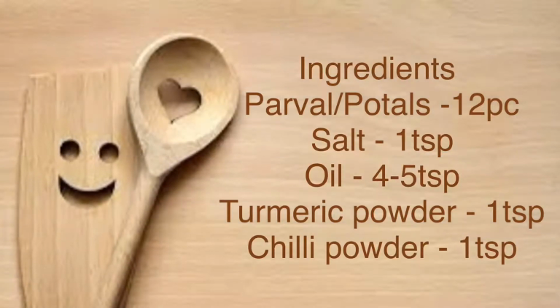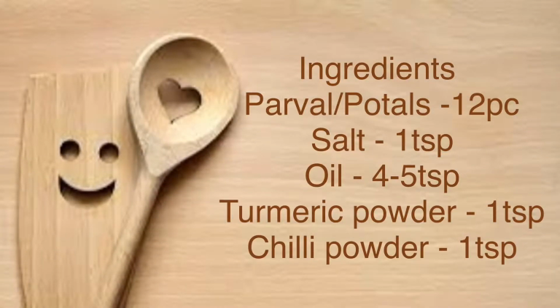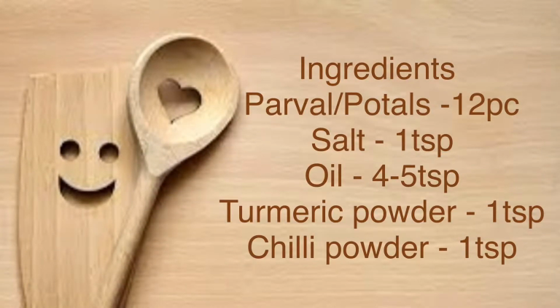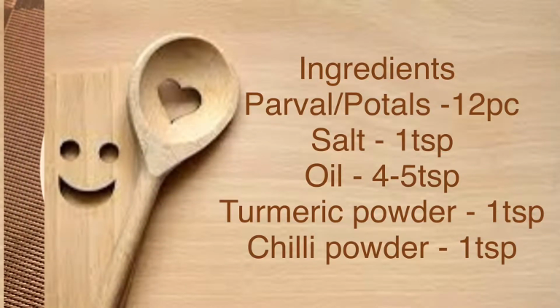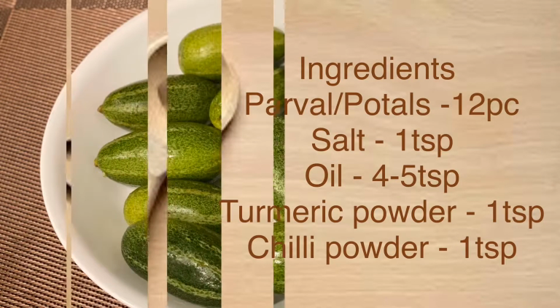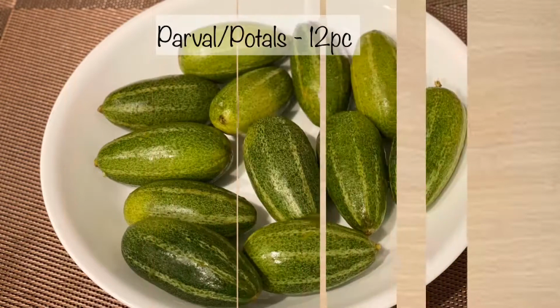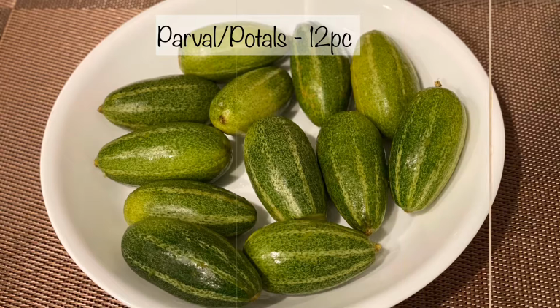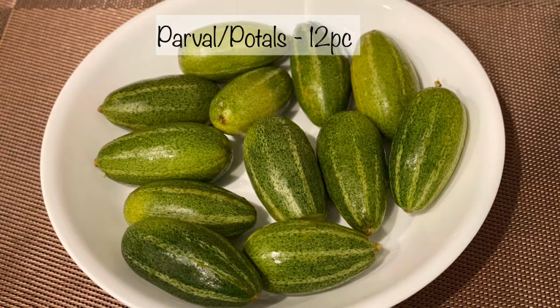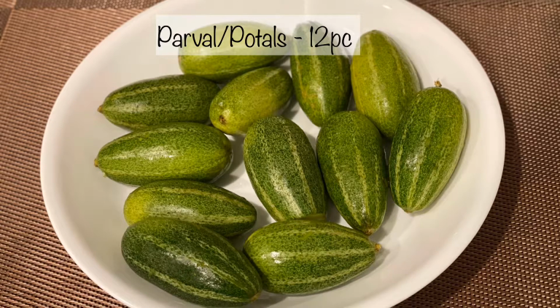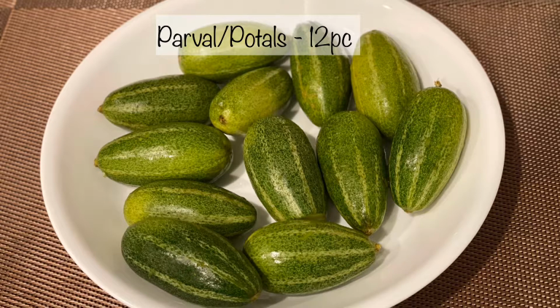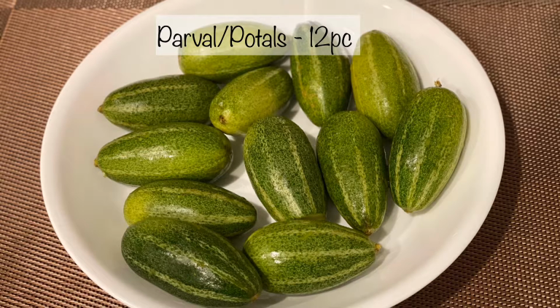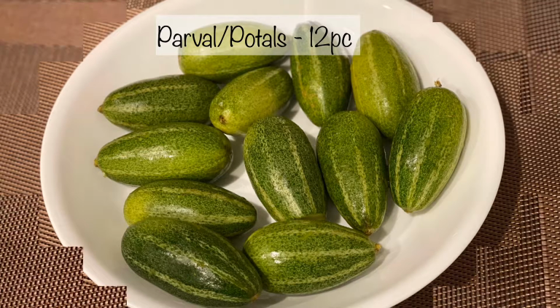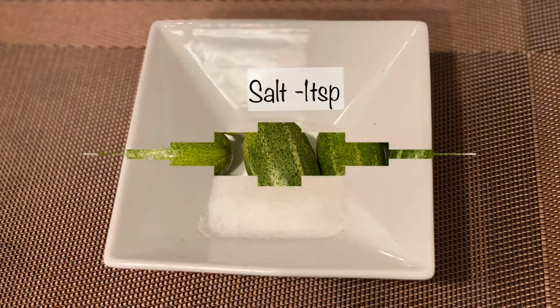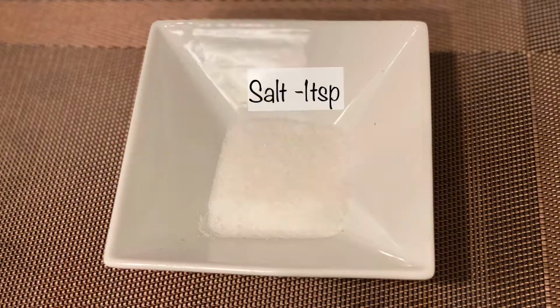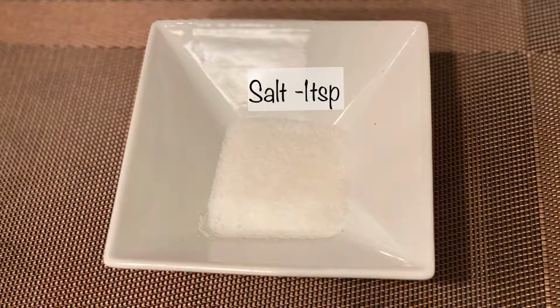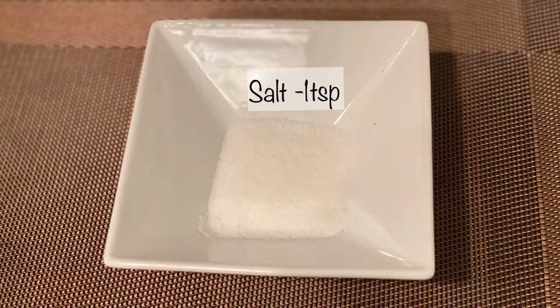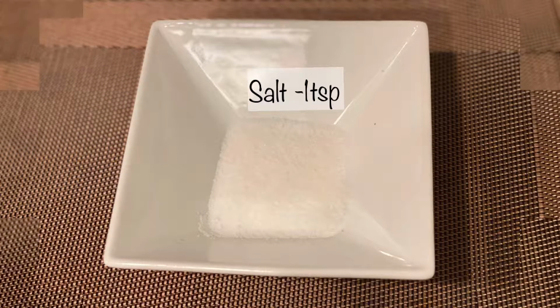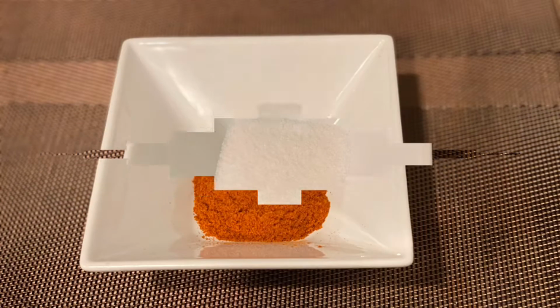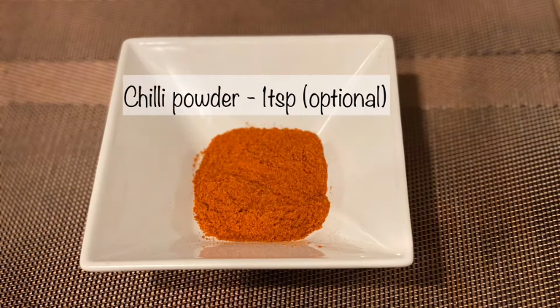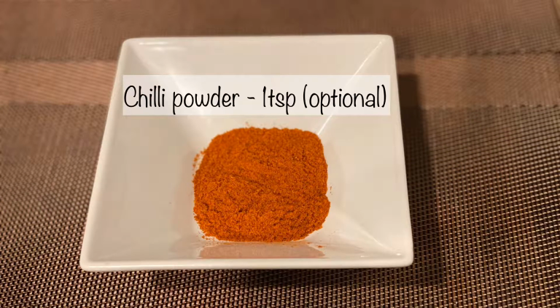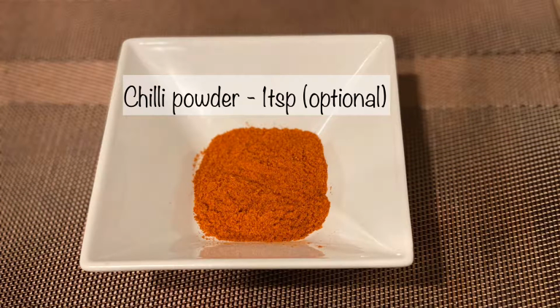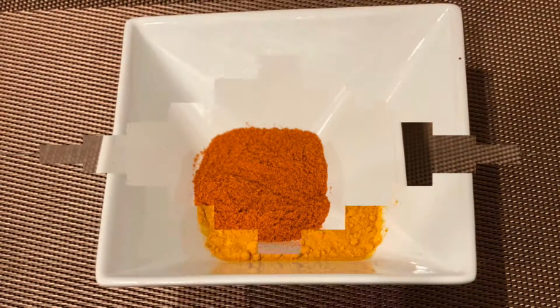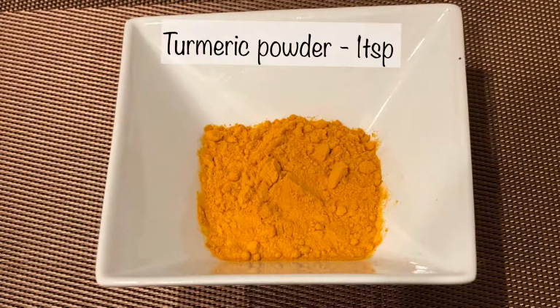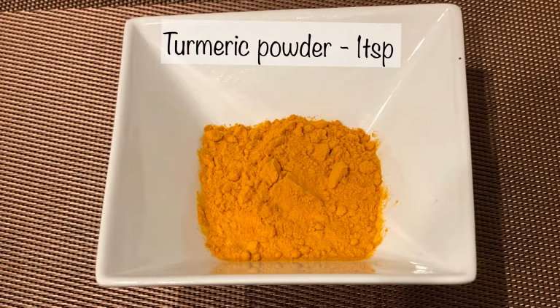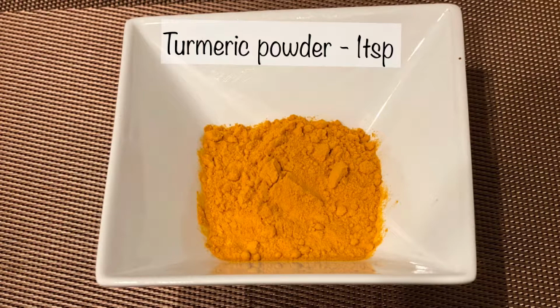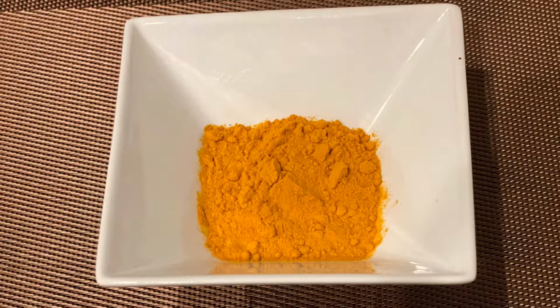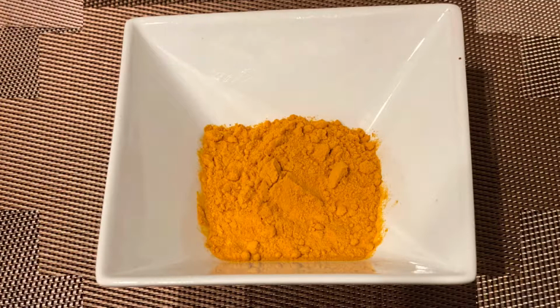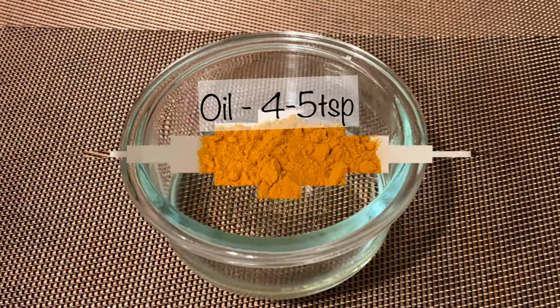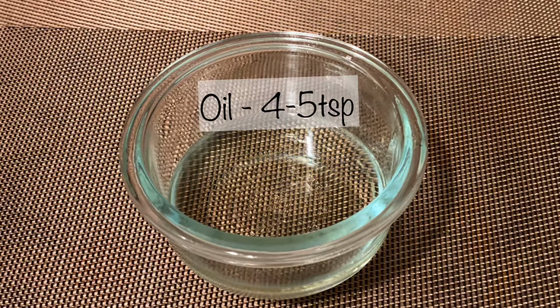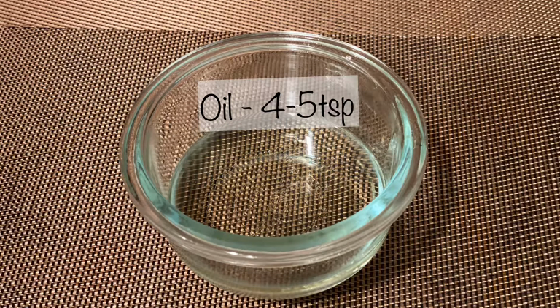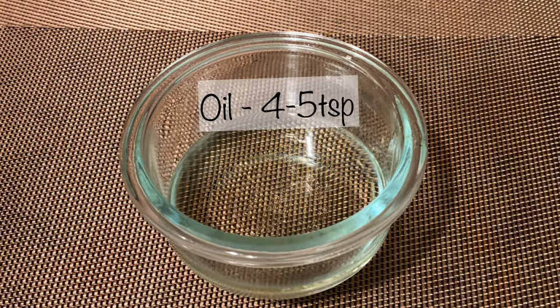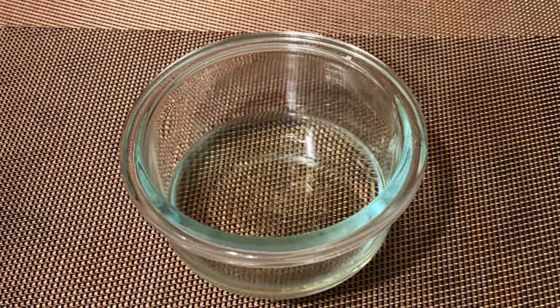Ingredients you need: parval 12 pieces, salt 1 teaspoon, chili powder 1 teaspoon, turmeric powder 1 teaspoon, oil 4 to 5 teaspoons.